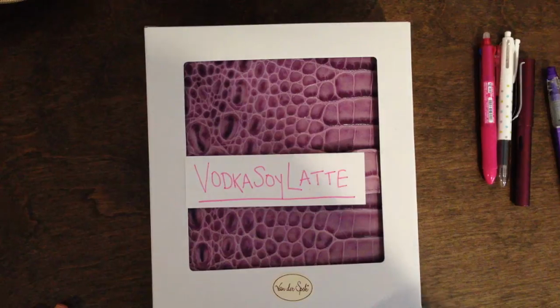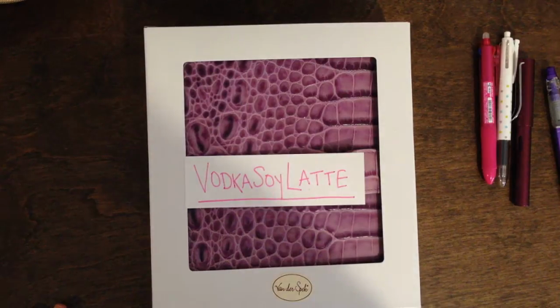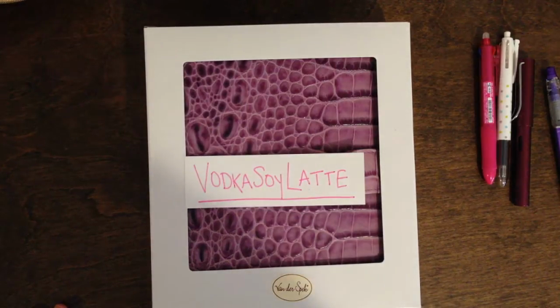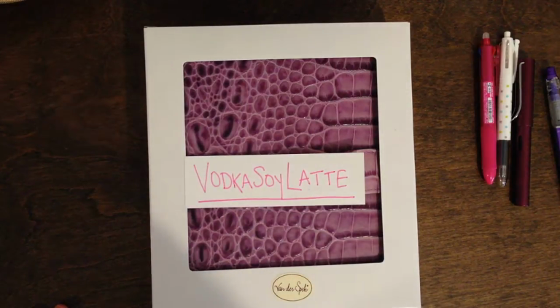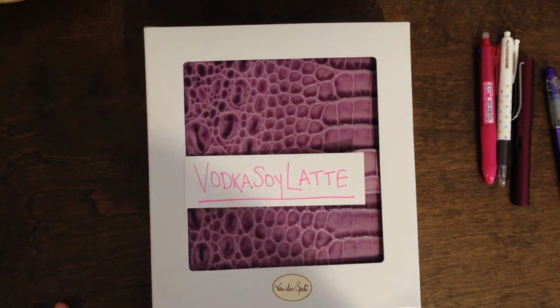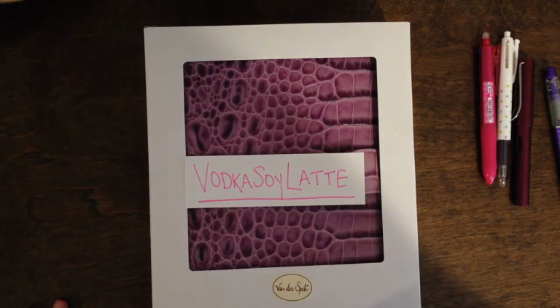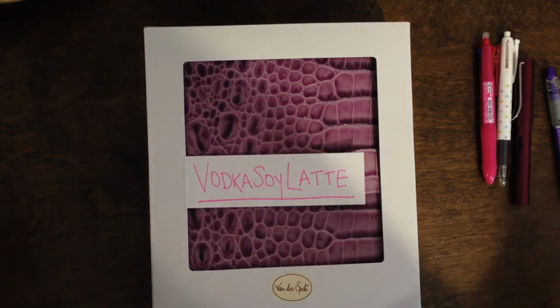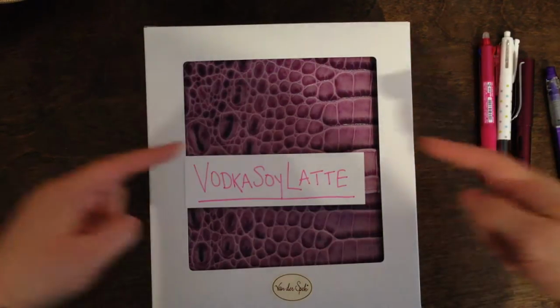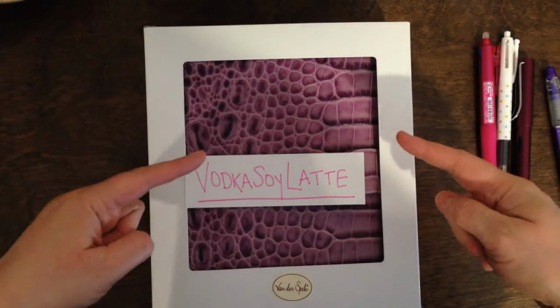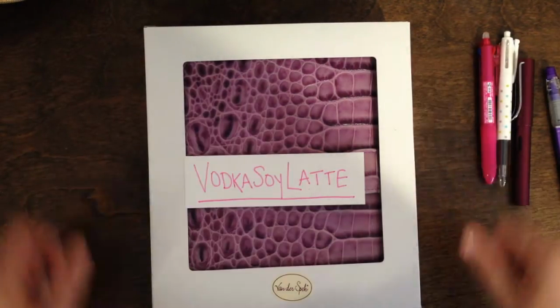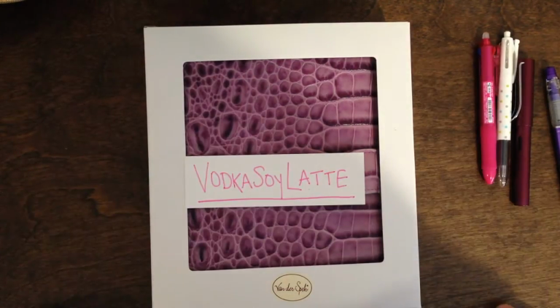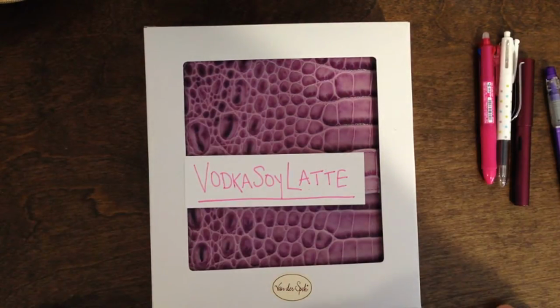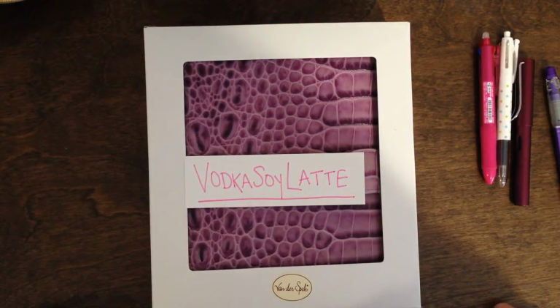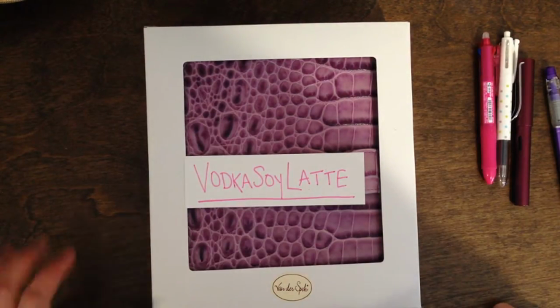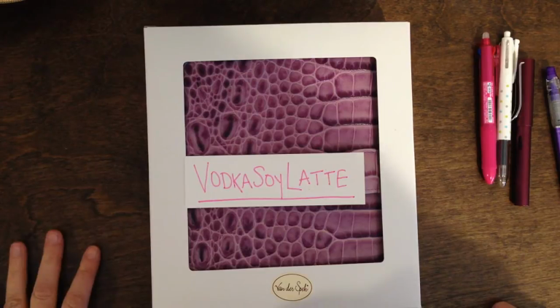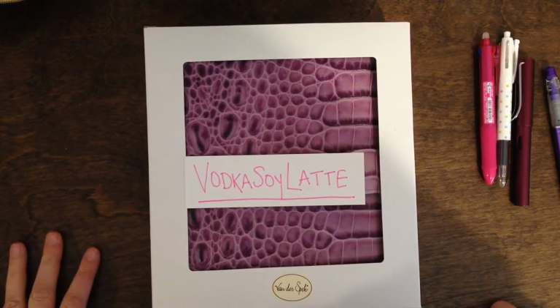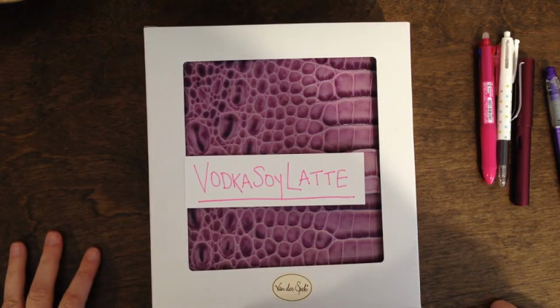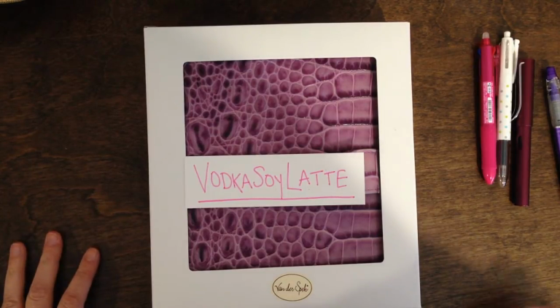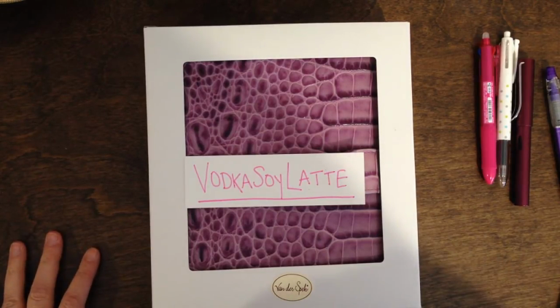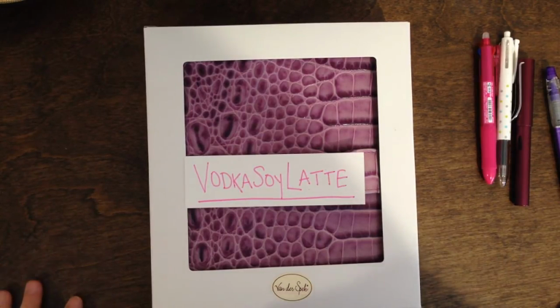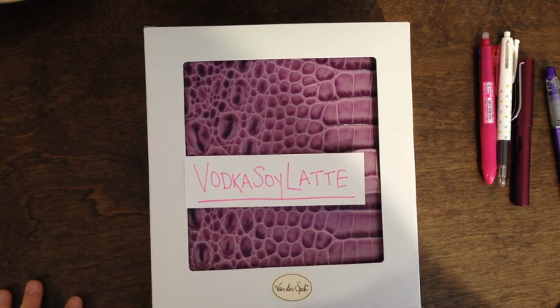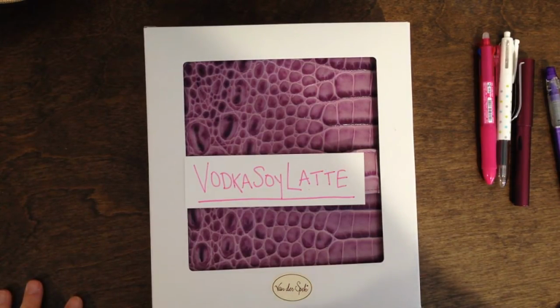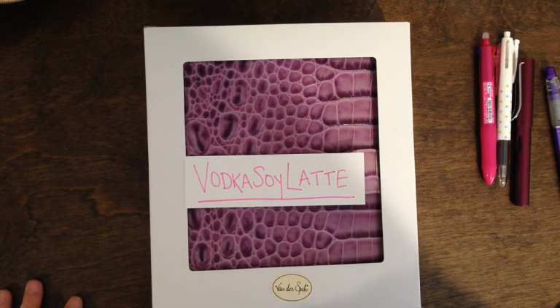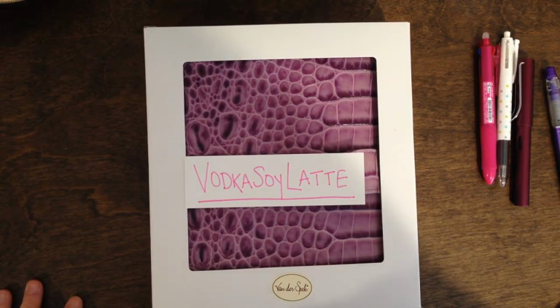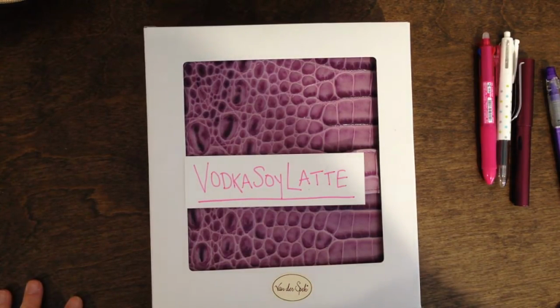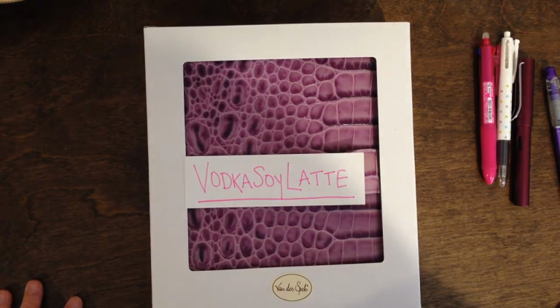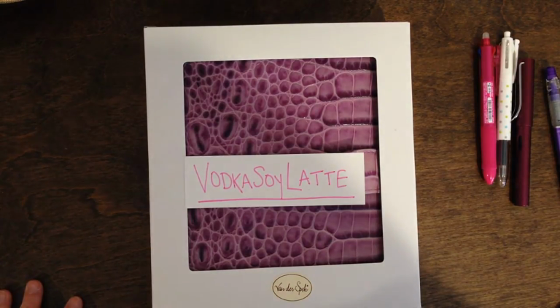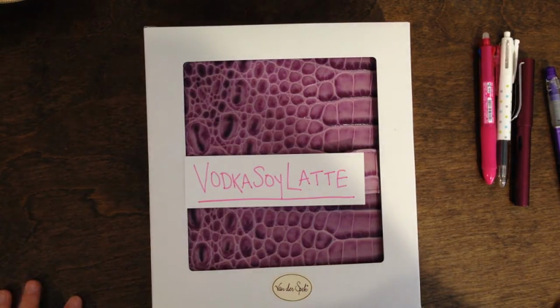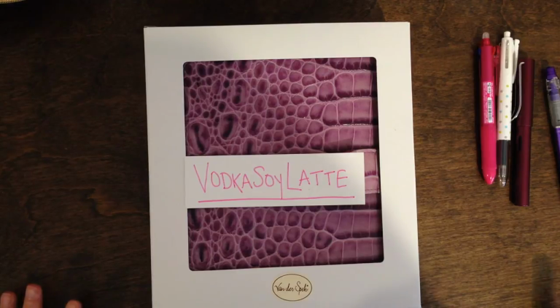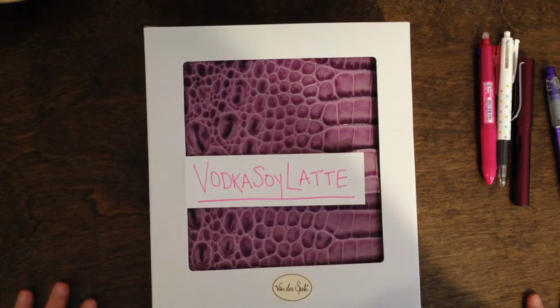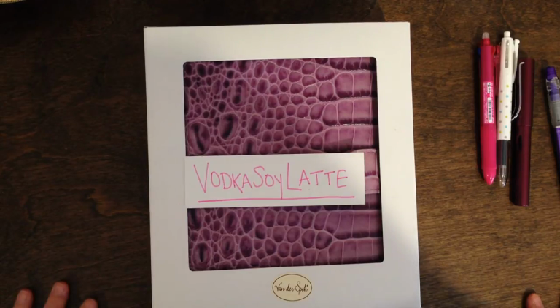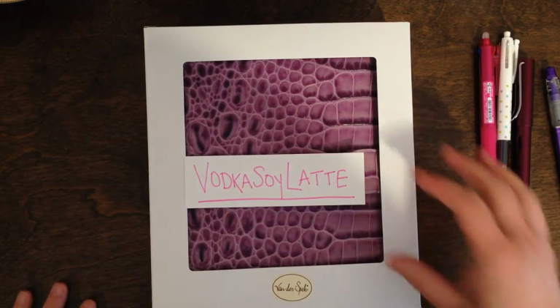Hi everyone, this is Vodka here from Vodka Soy Latte. My kids are on spring break. I have retreated to the third floor of my house to try to do this, so let's see what we can get.